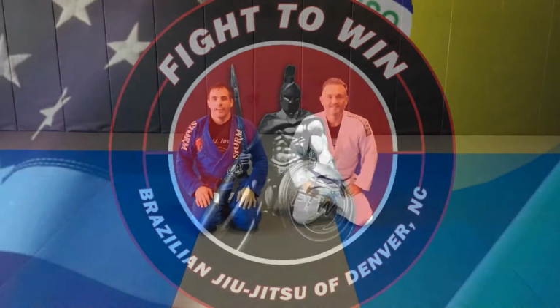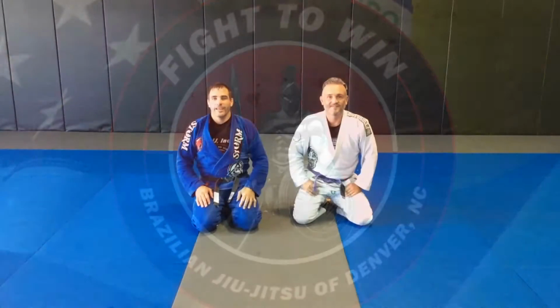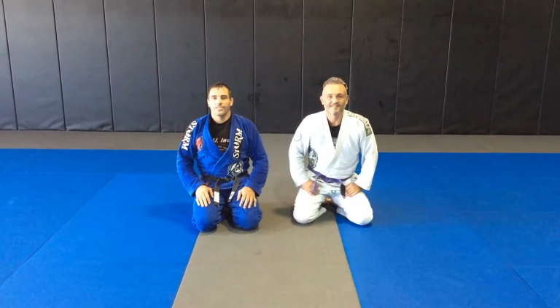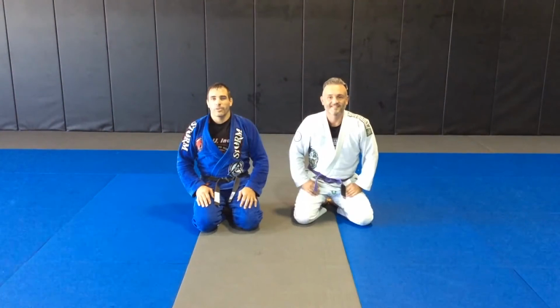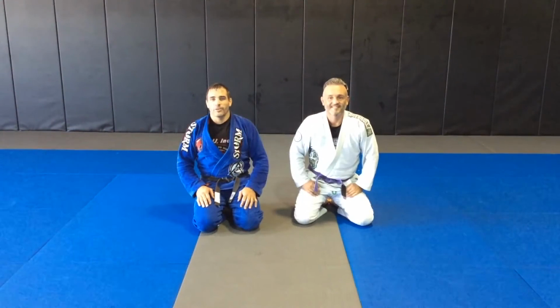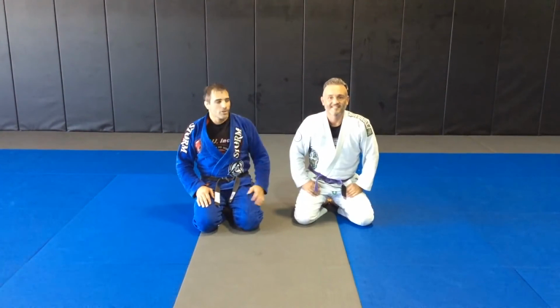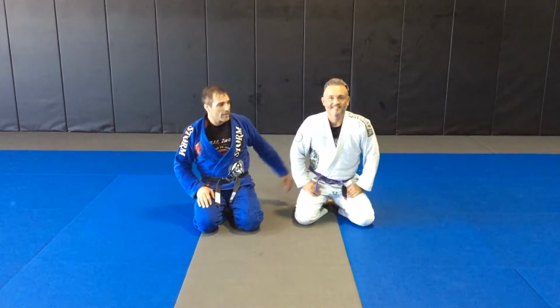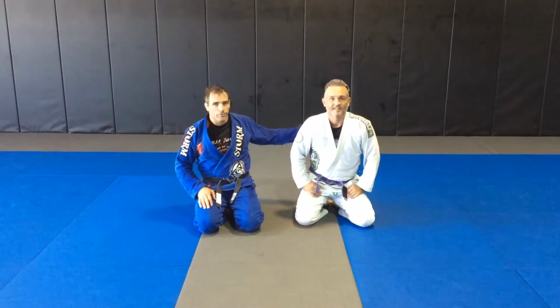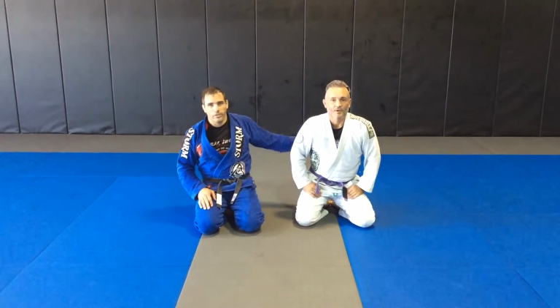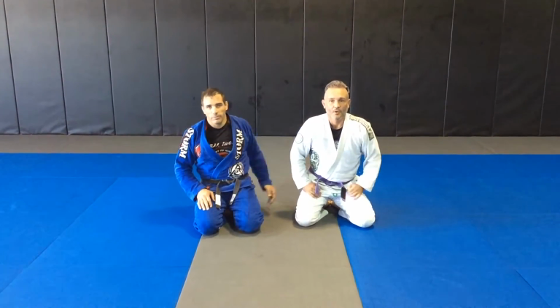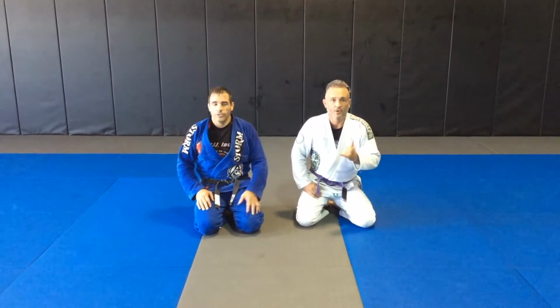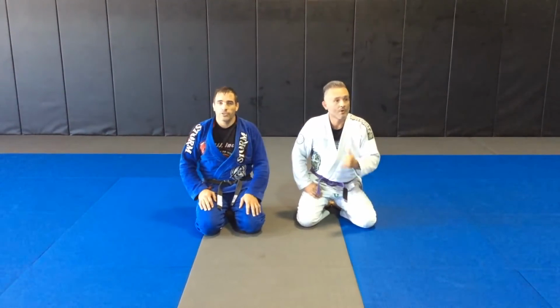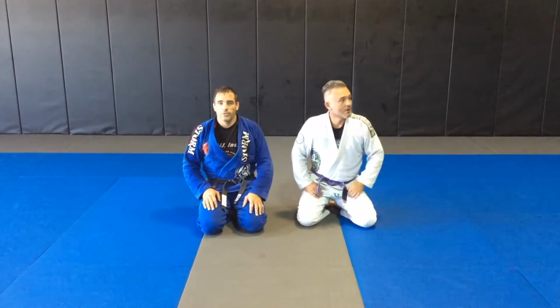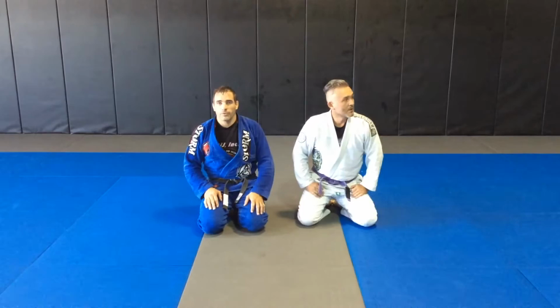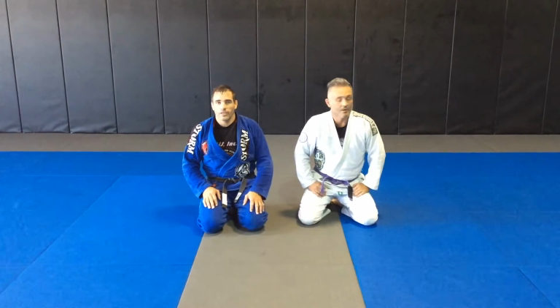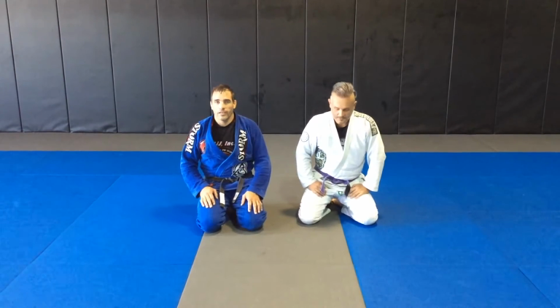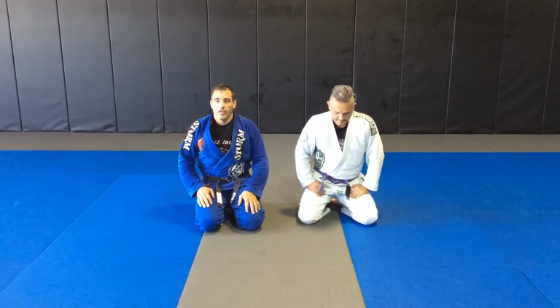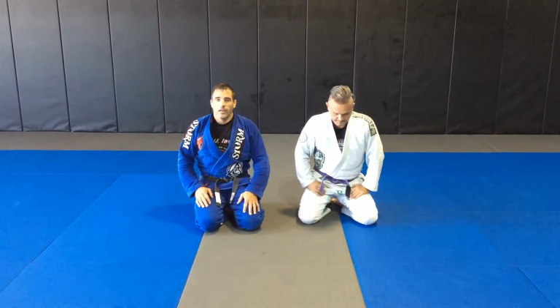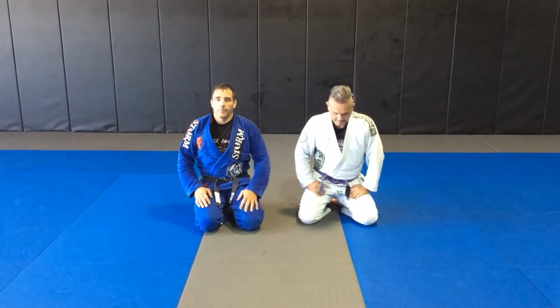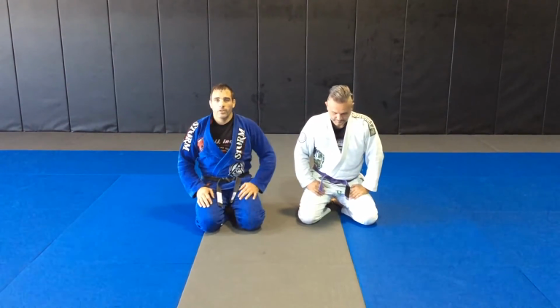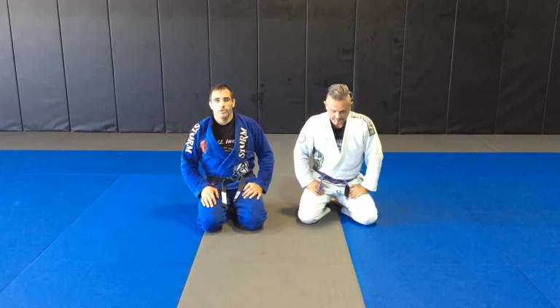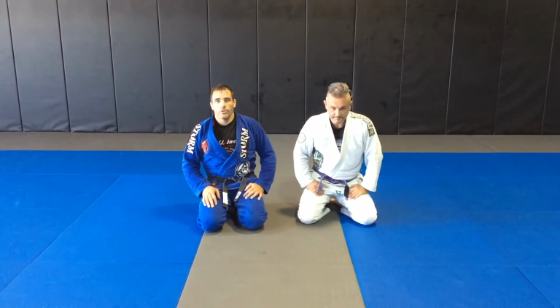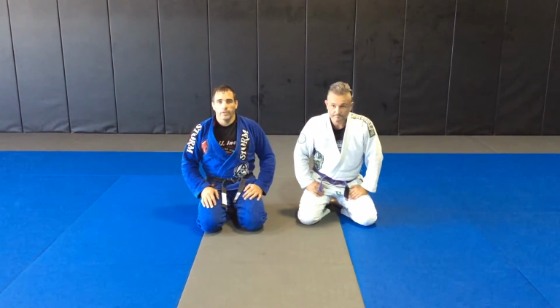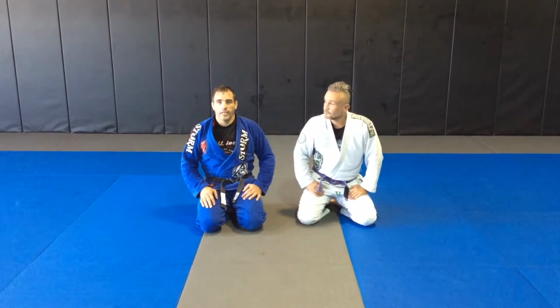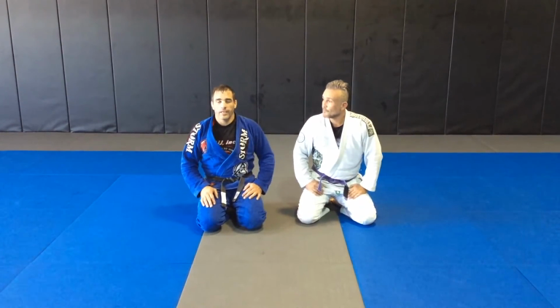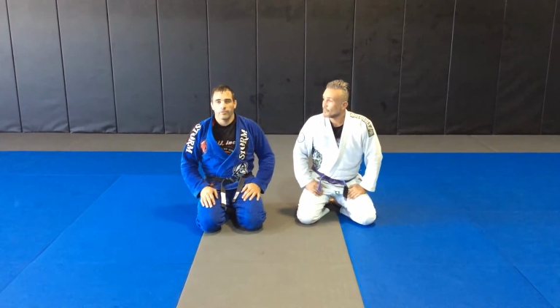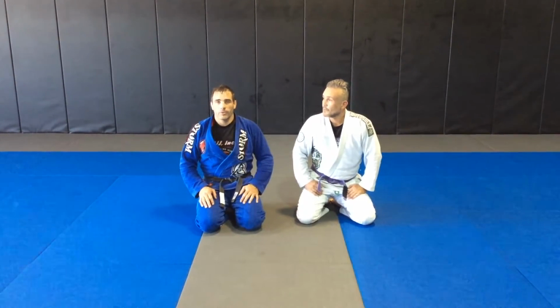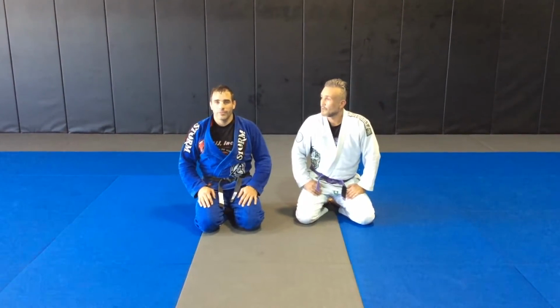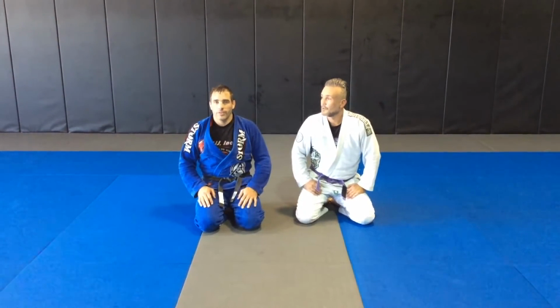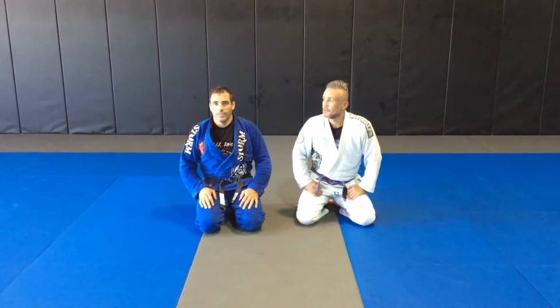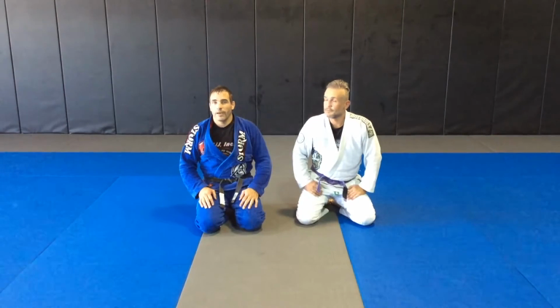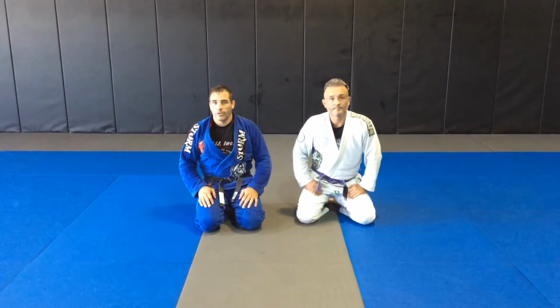Hey guys, it's John Plyler. Charlie Canales from Fight to Win Brazilian Jiu Jitsu in Denver, North Carolina.